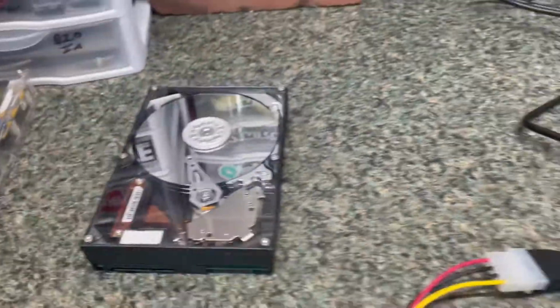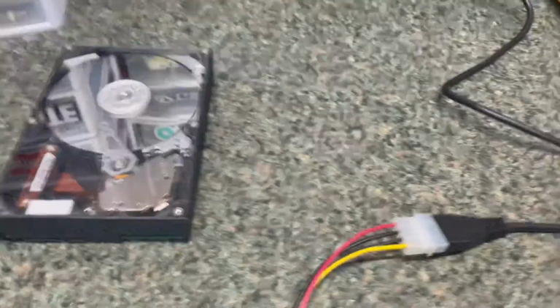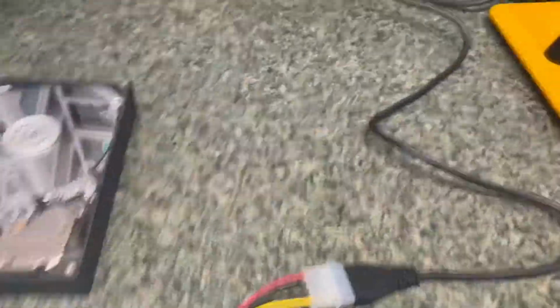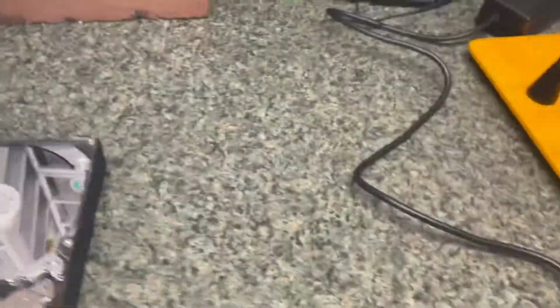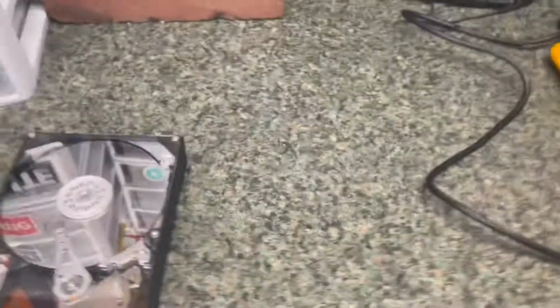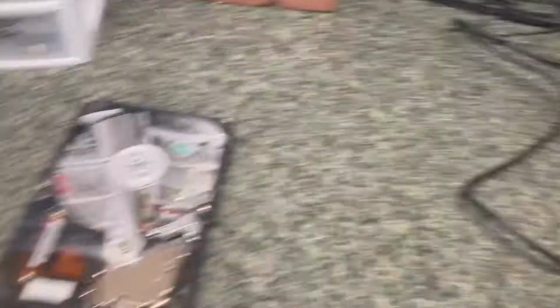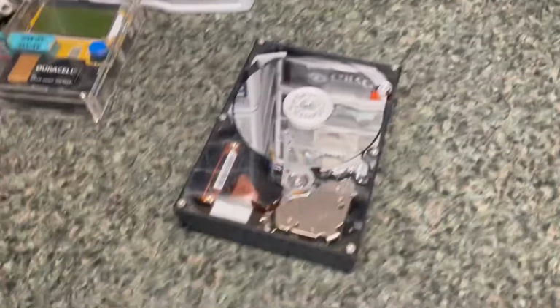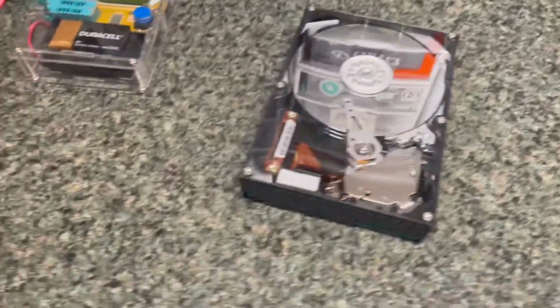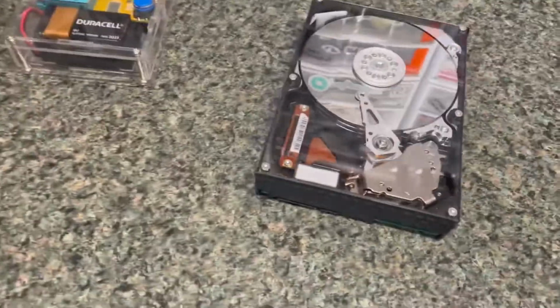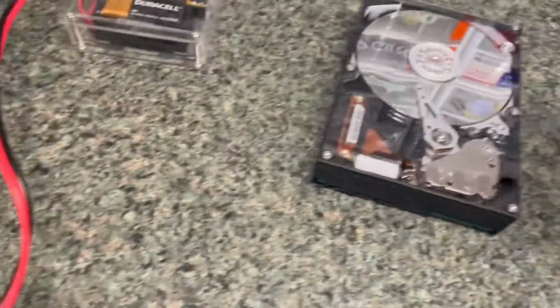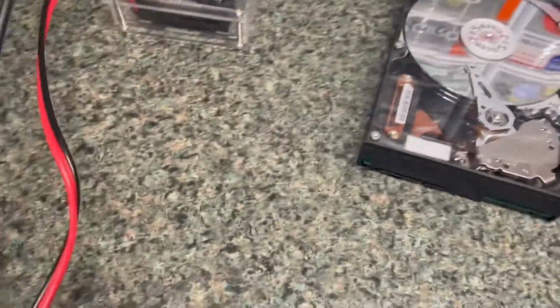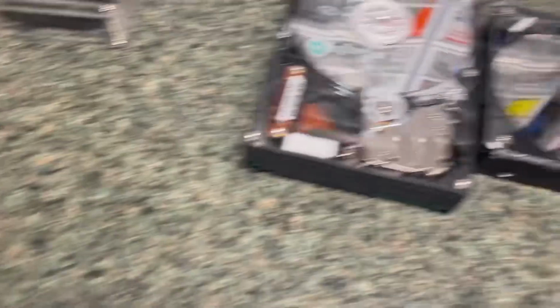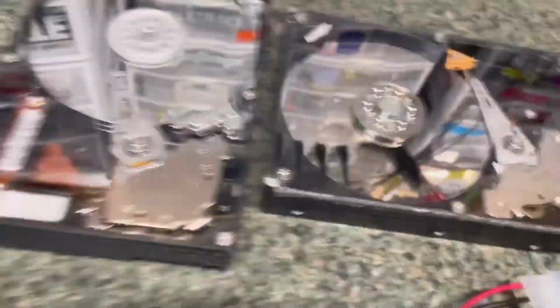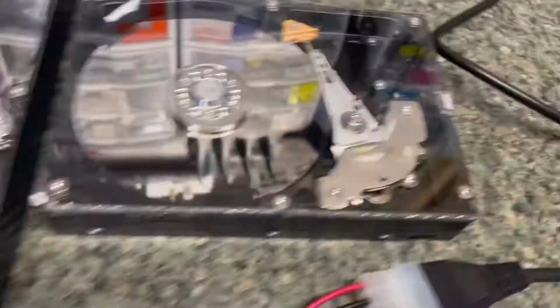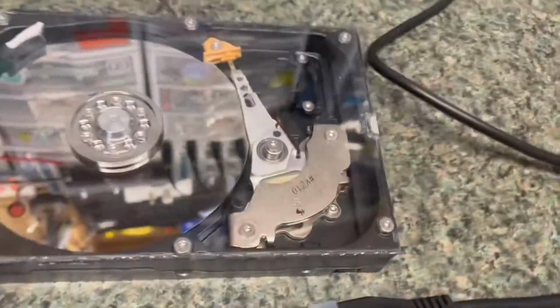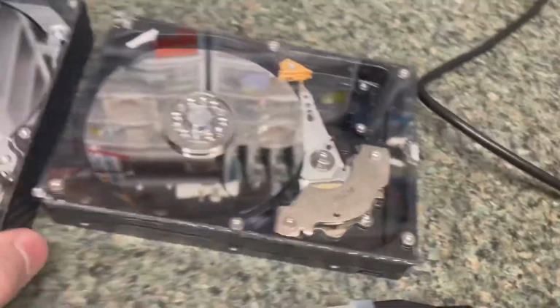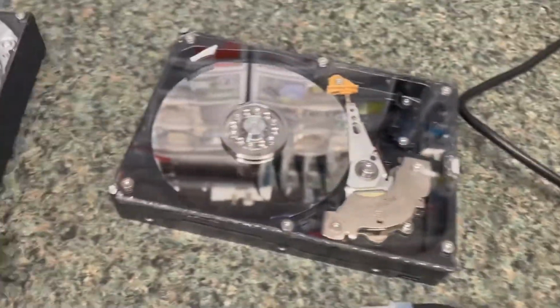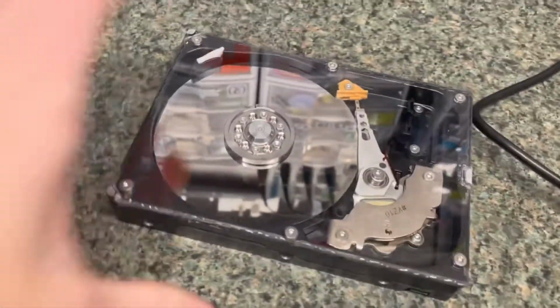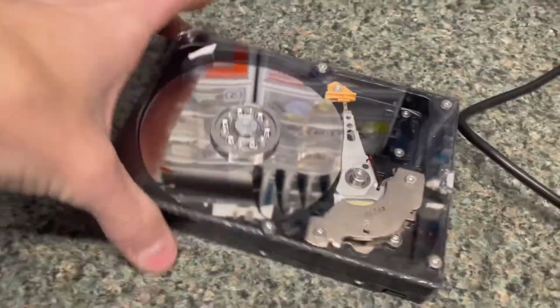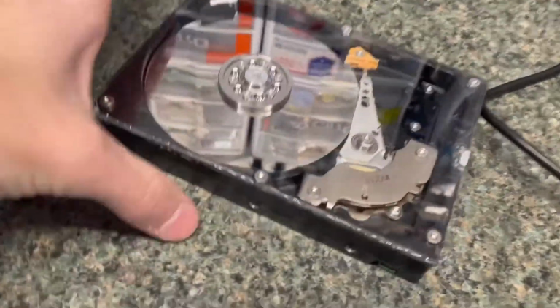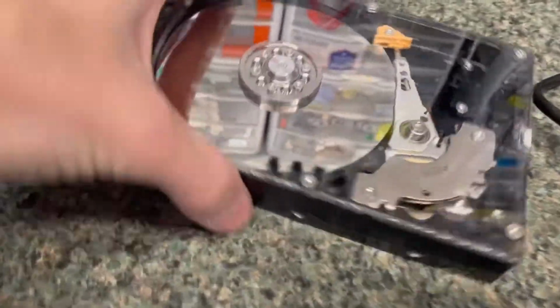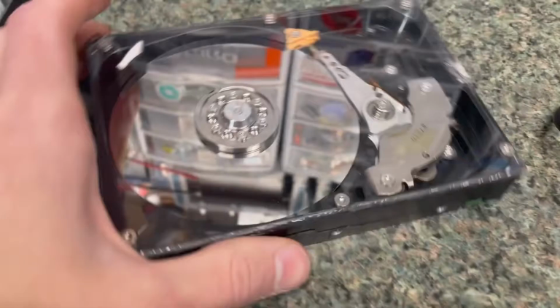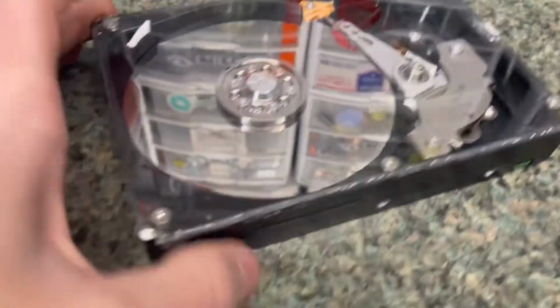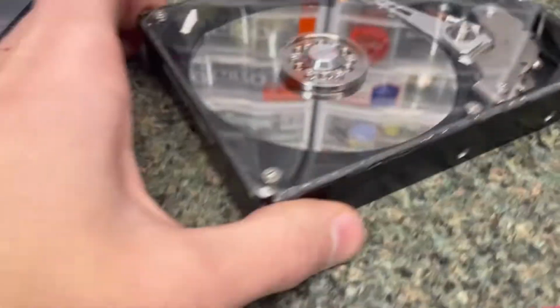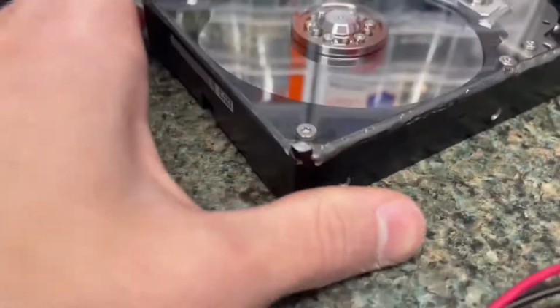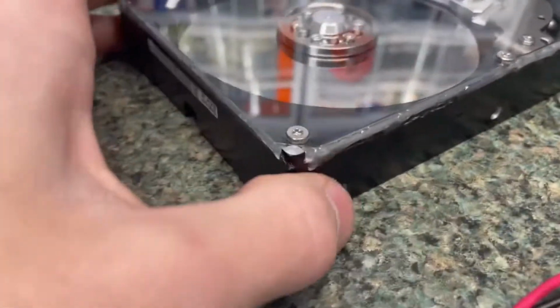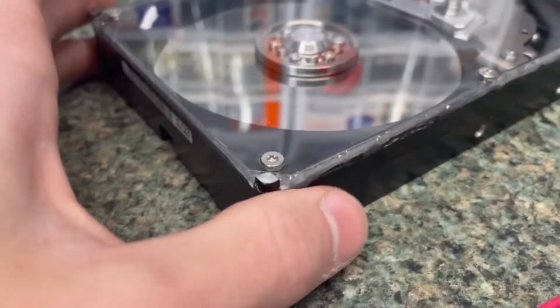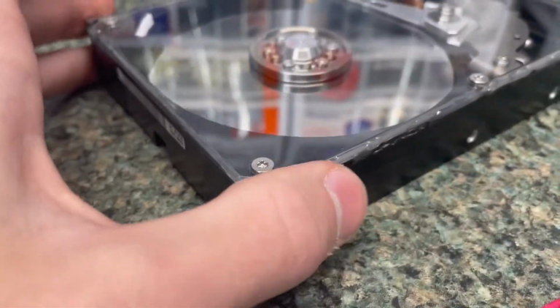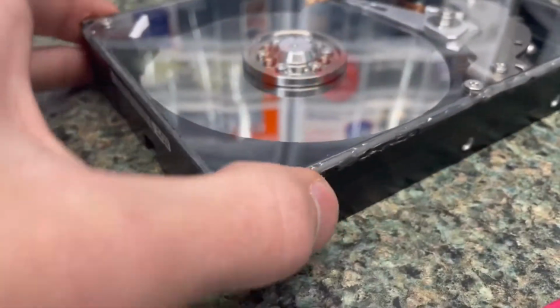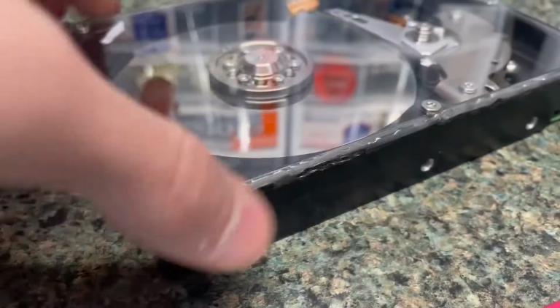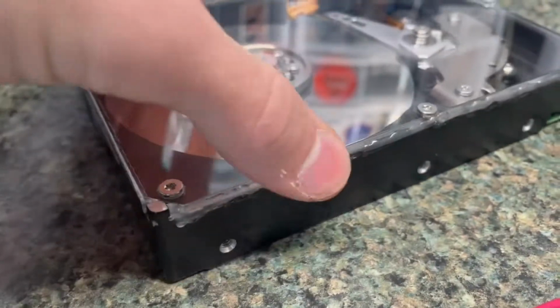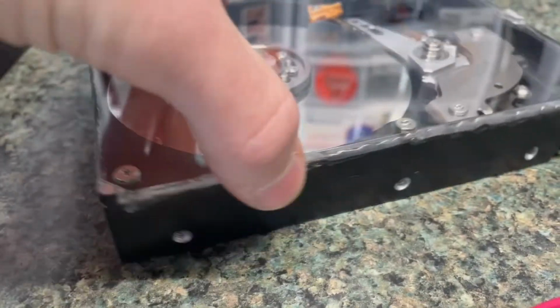I also have another one over here. This is the first one I made, and this one has just a hot glue seal.